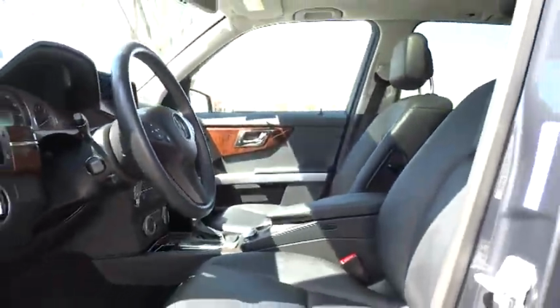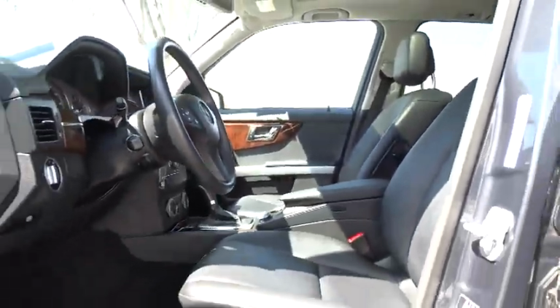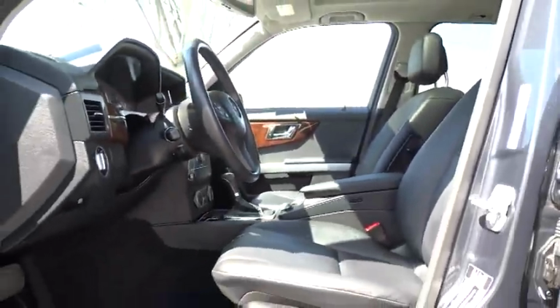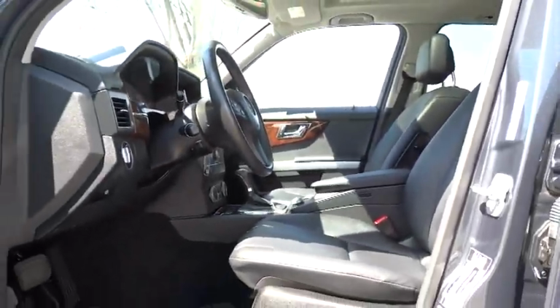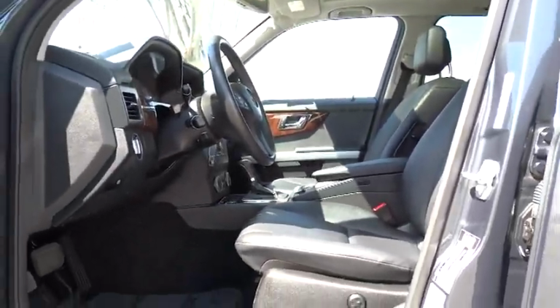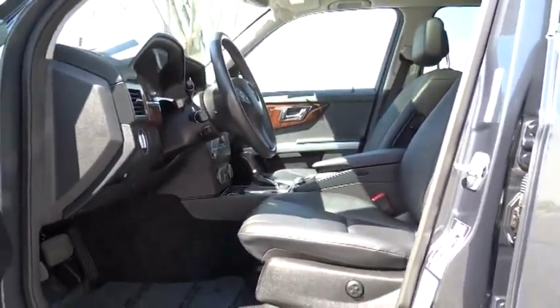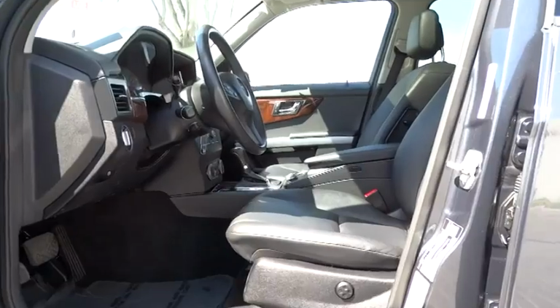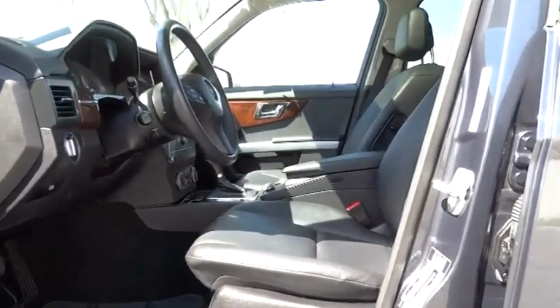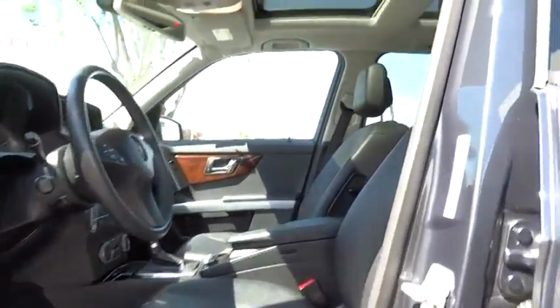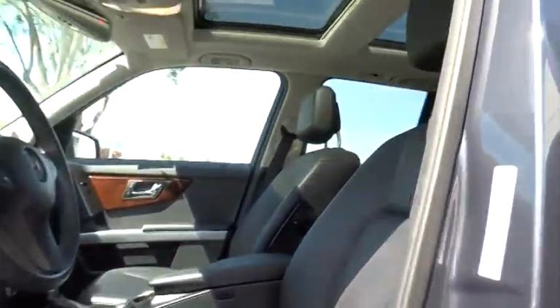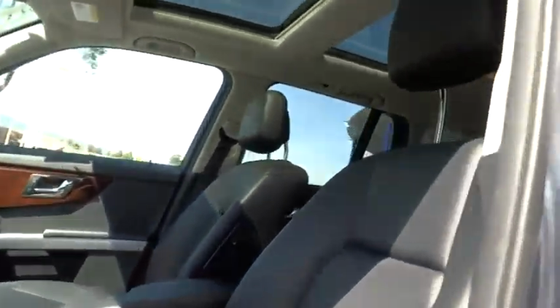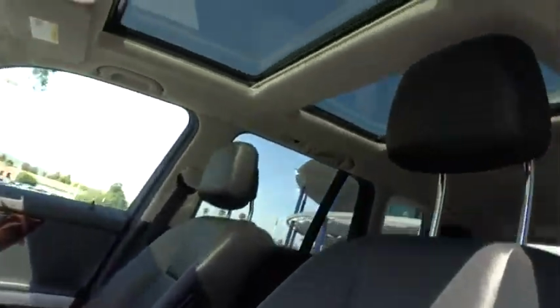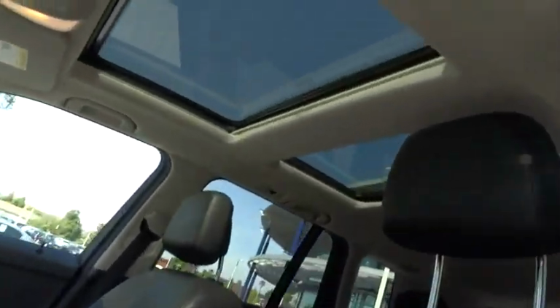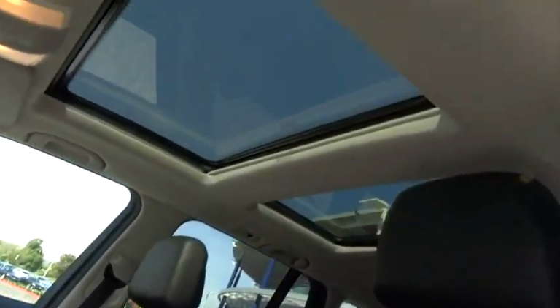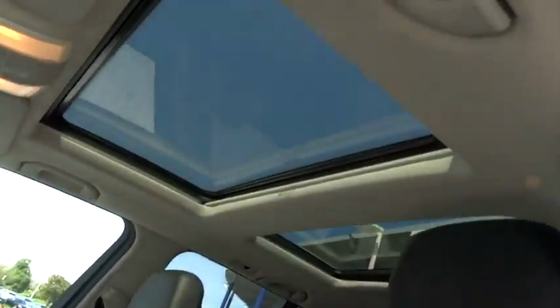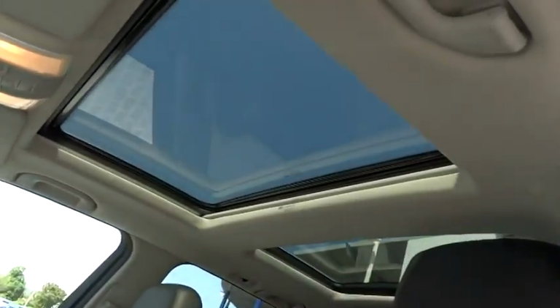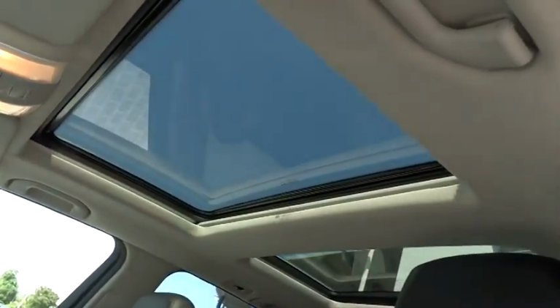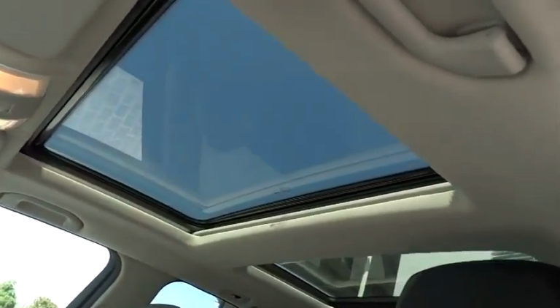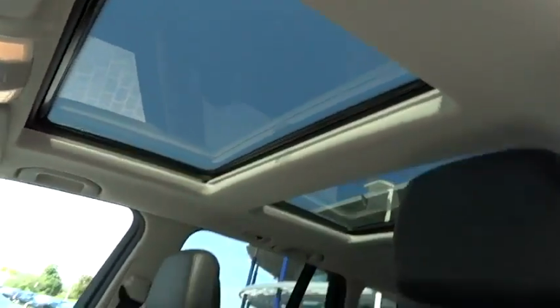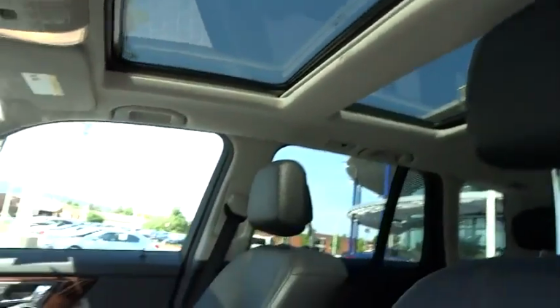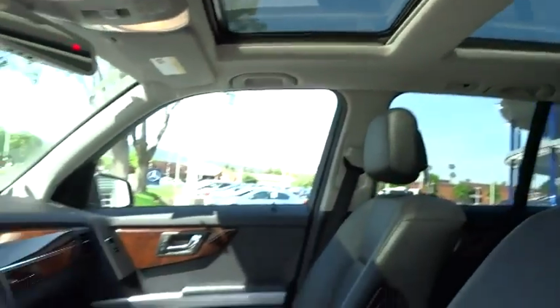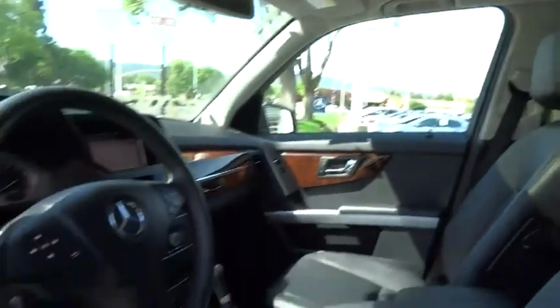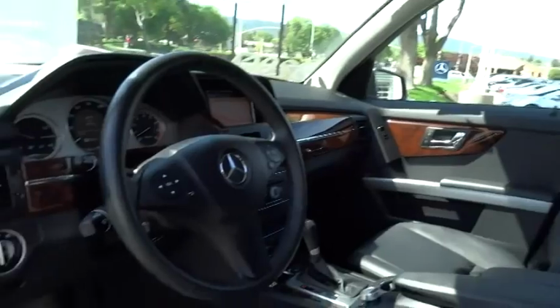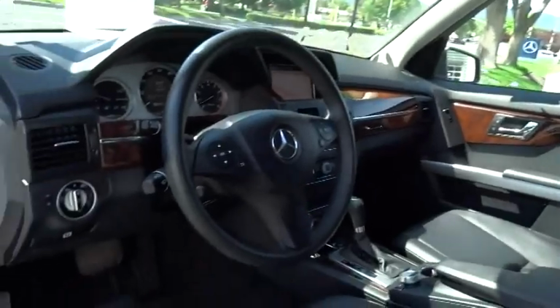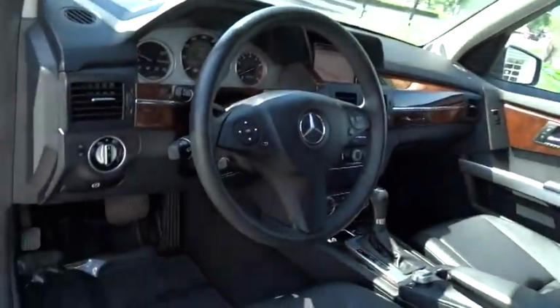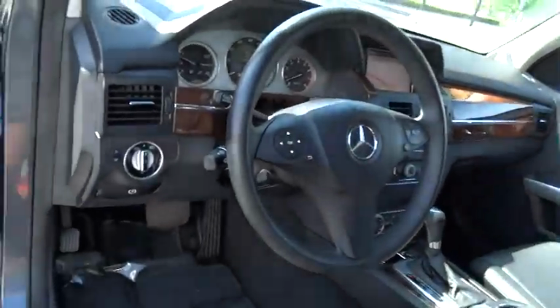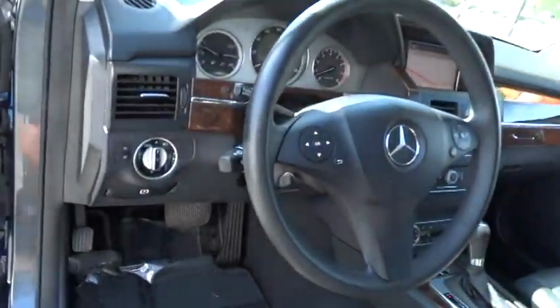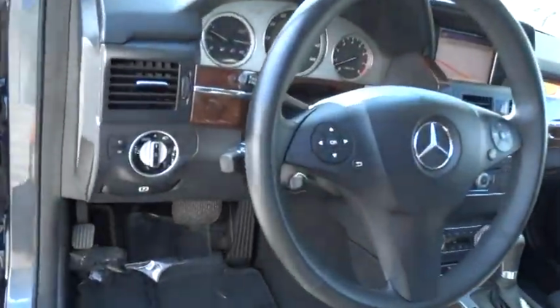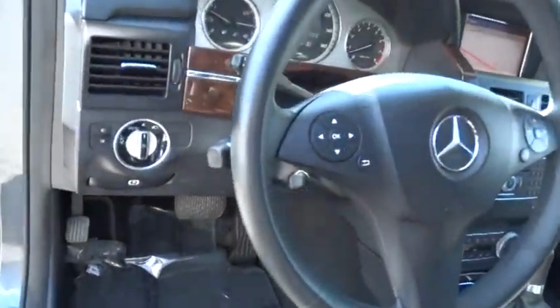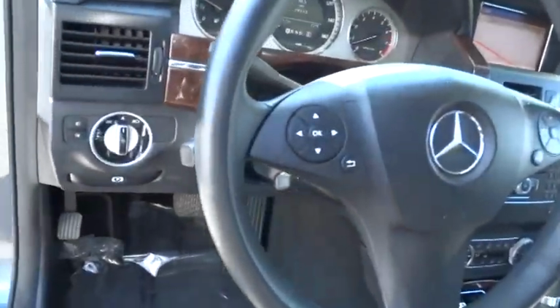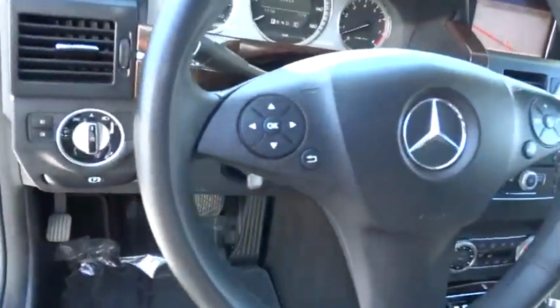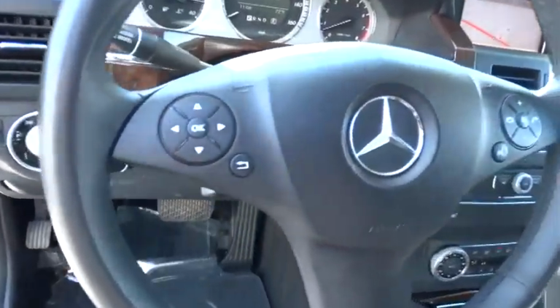Keyless entry, rear defrost, climate control, AM-FM stereo radio, trip computer, MP3 player, power windows, heated front seats.